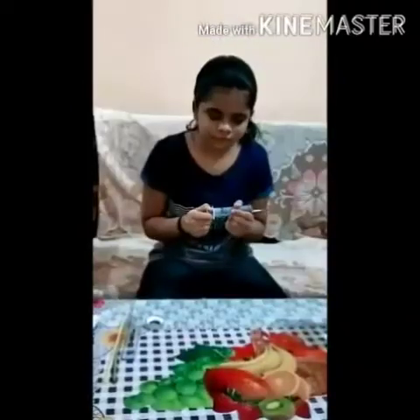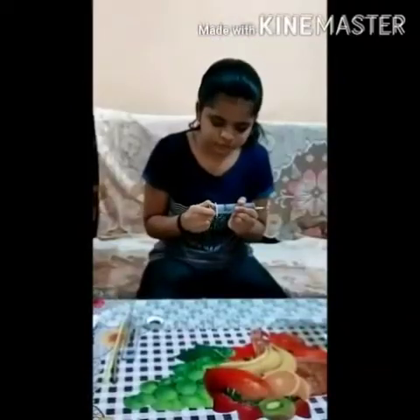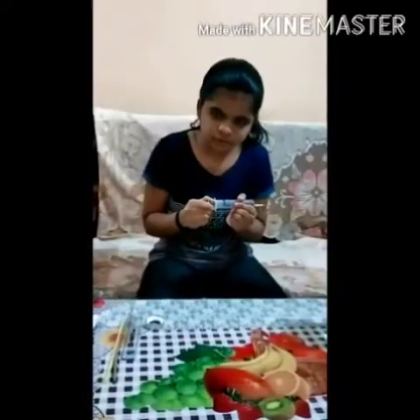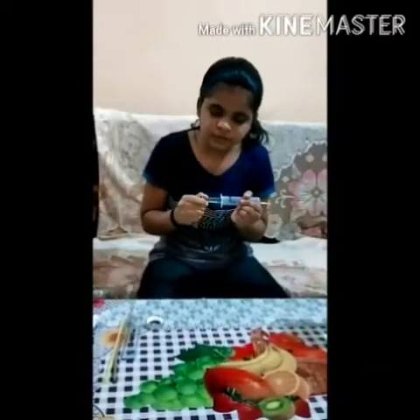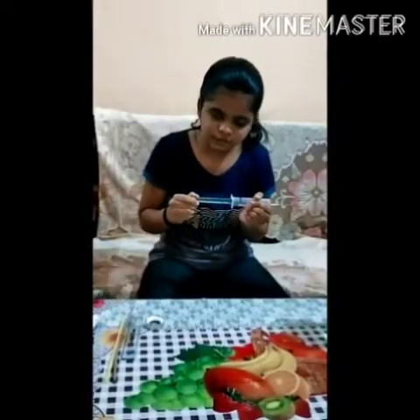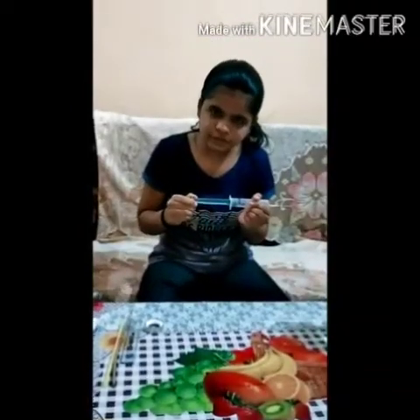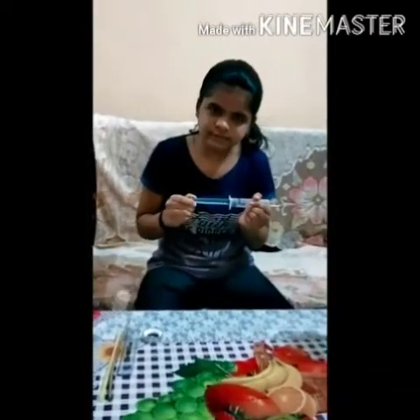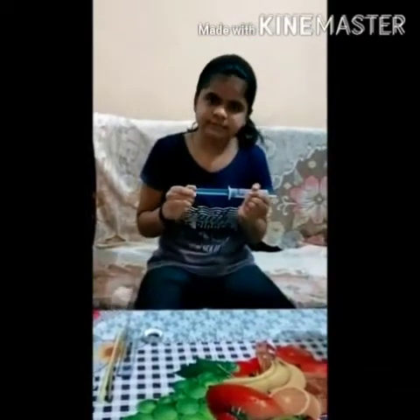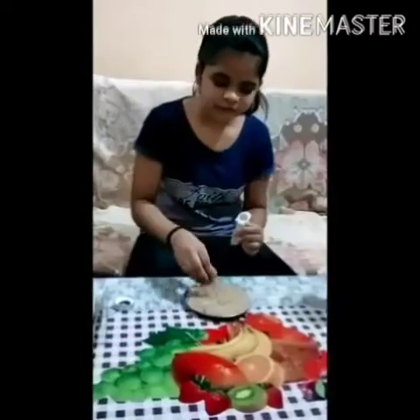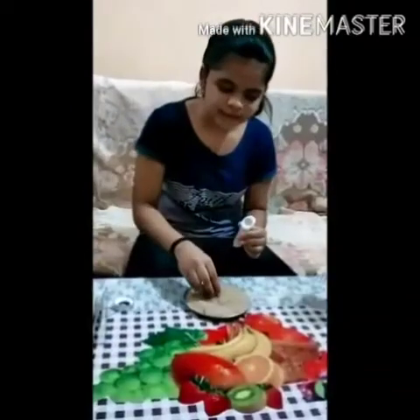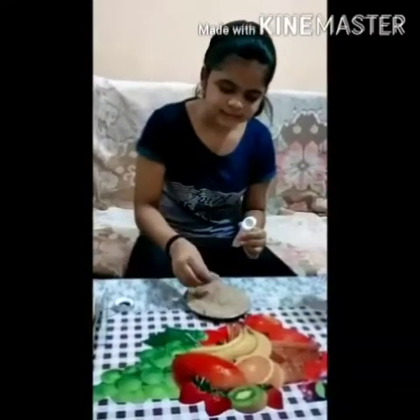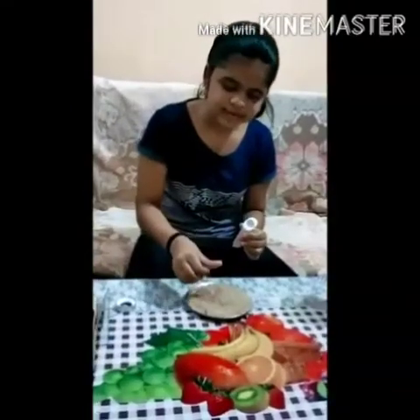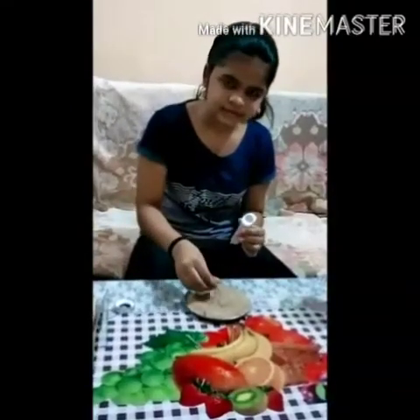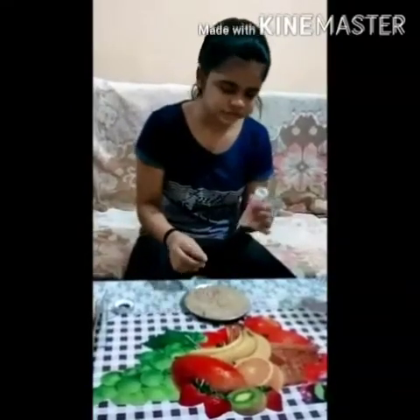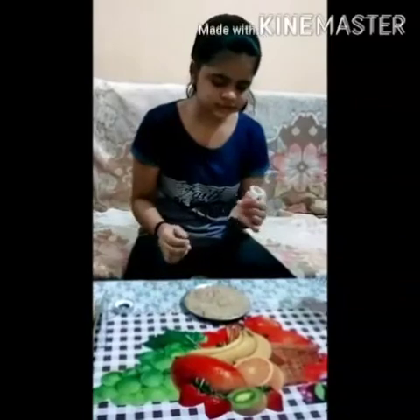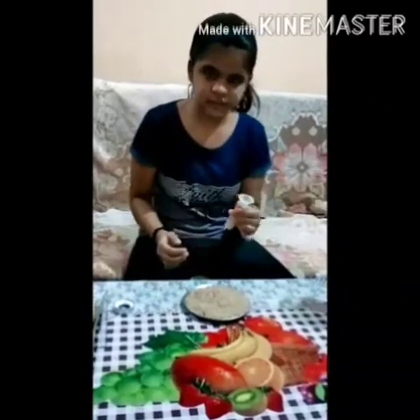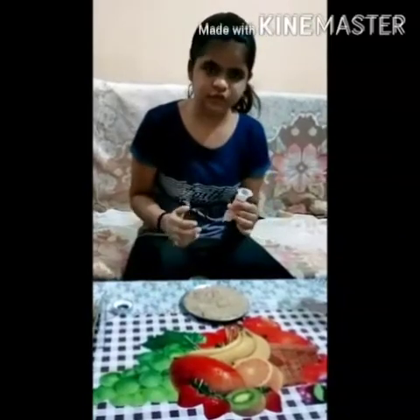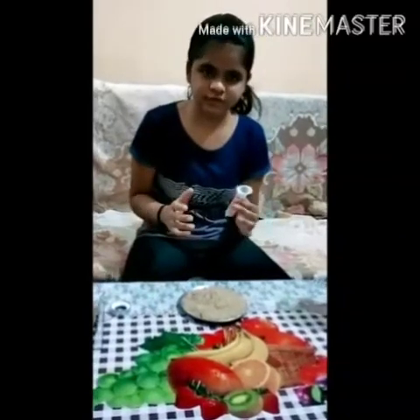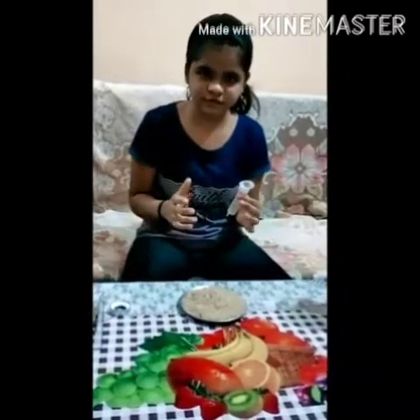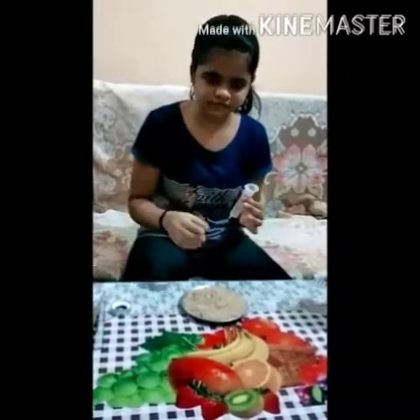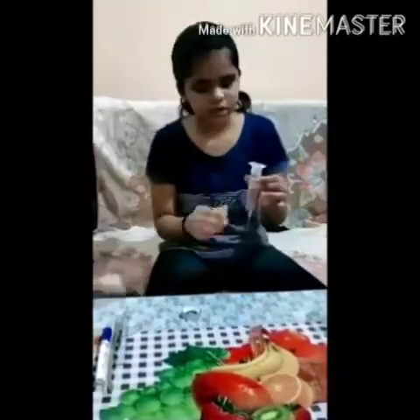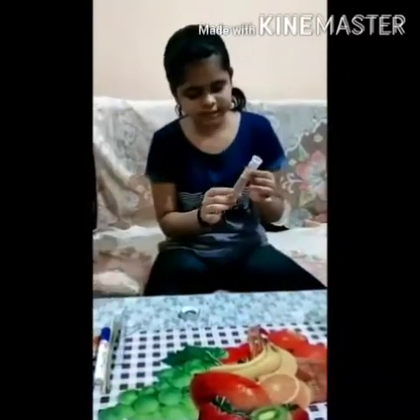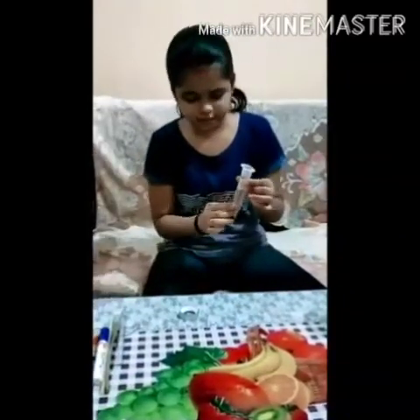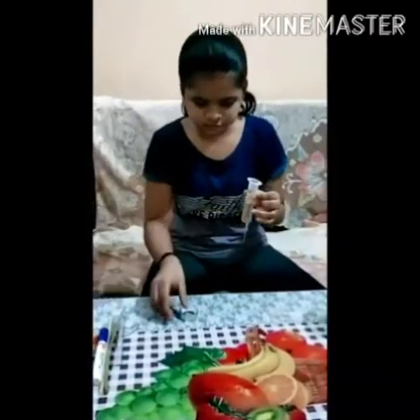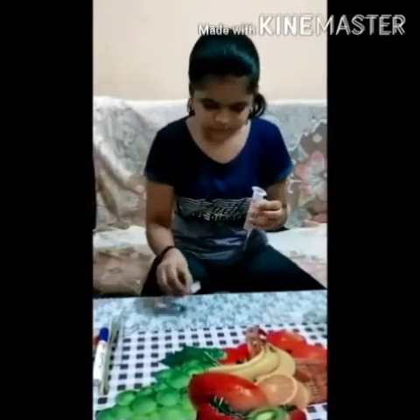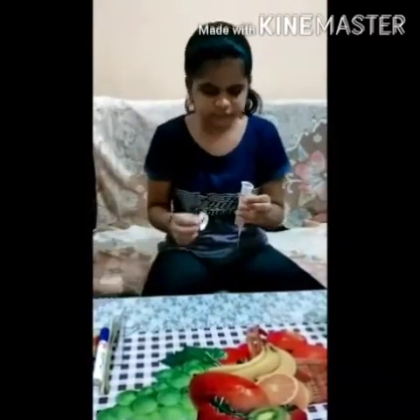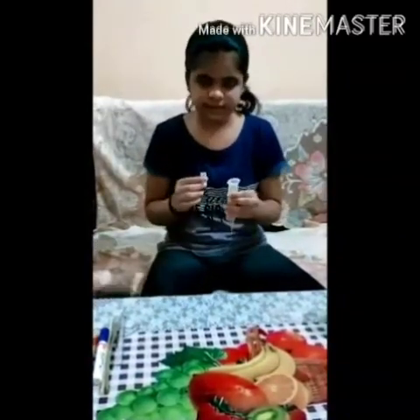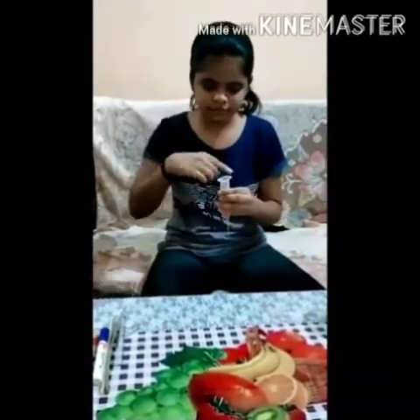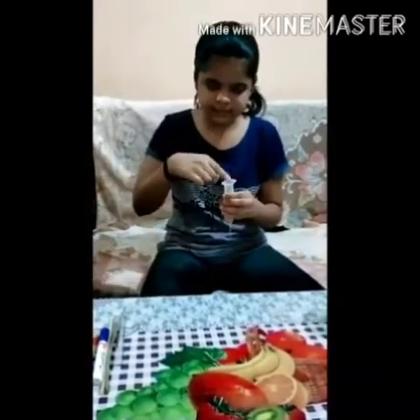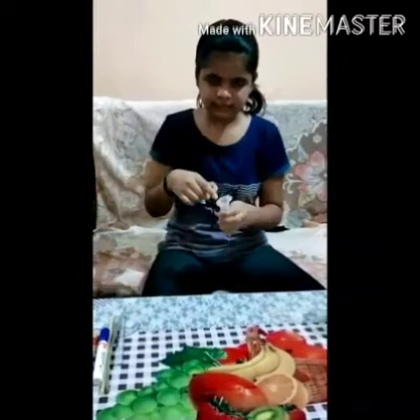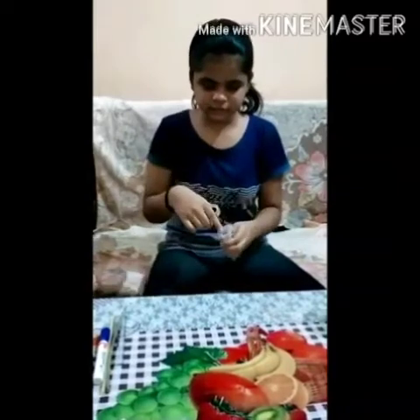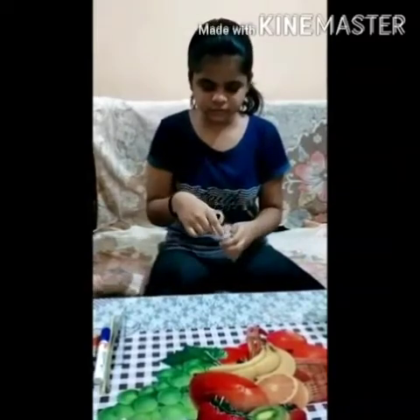First of all we will remove the plunger from the syringe. Now we will add some sand into the syringe to give it some weight. Now we will cover this with tape to seal this portion.